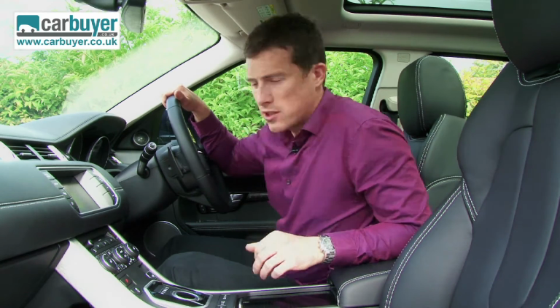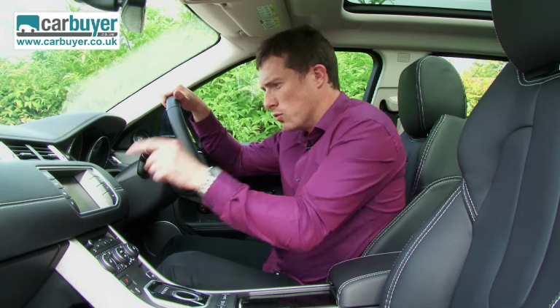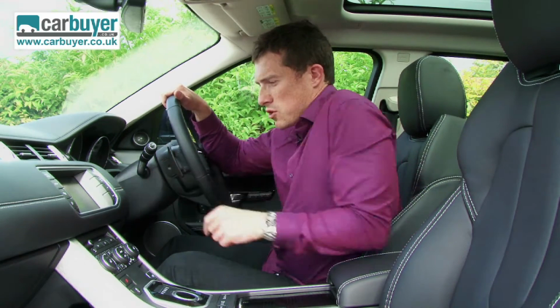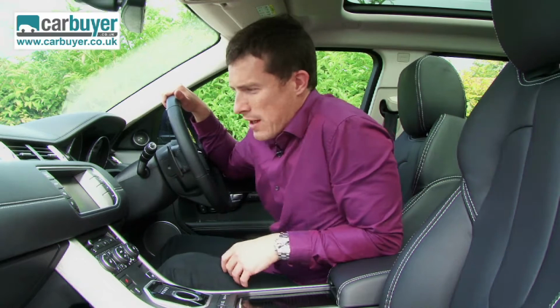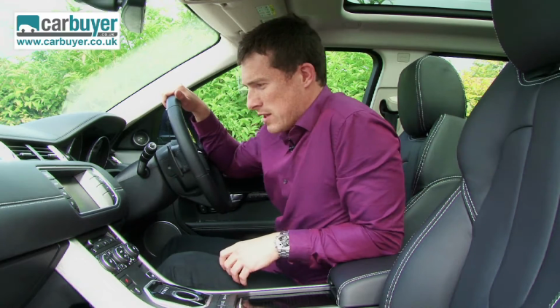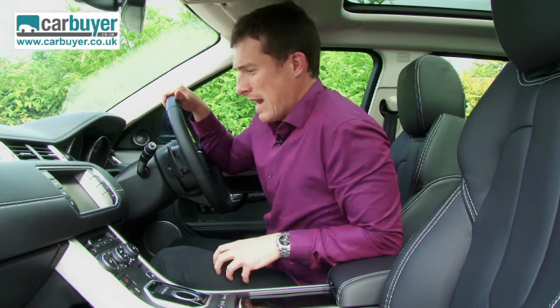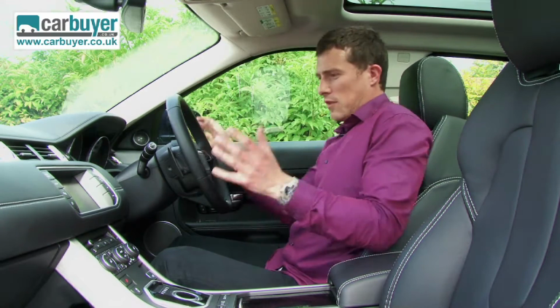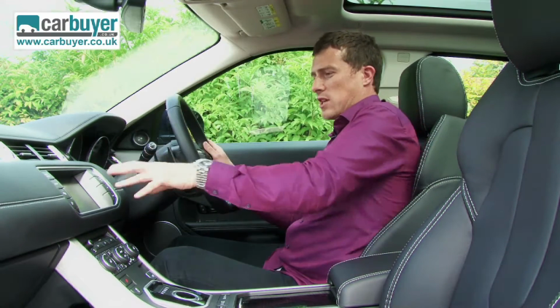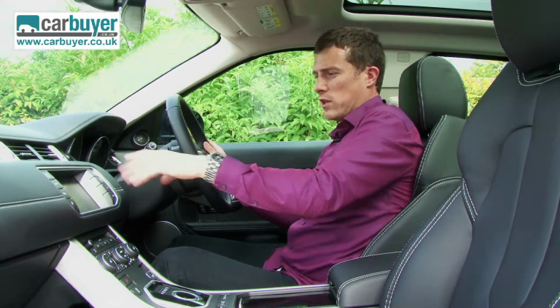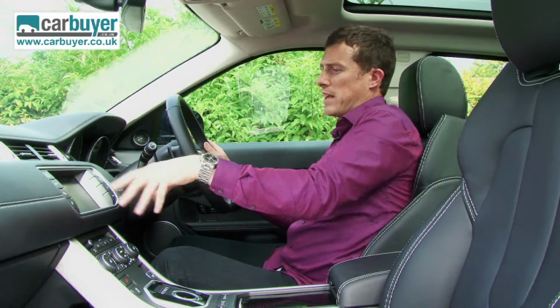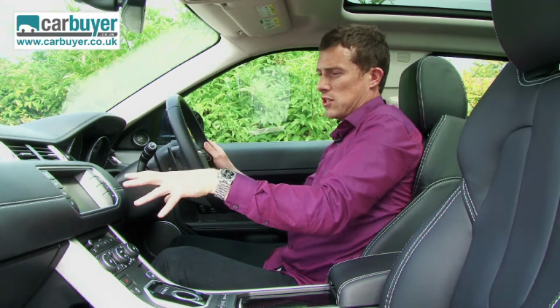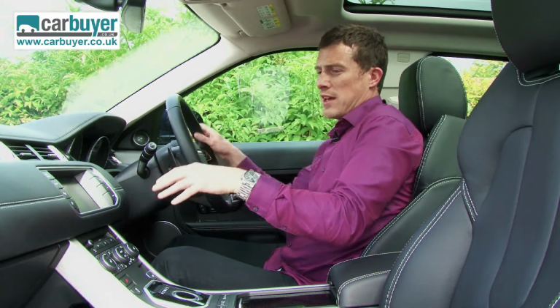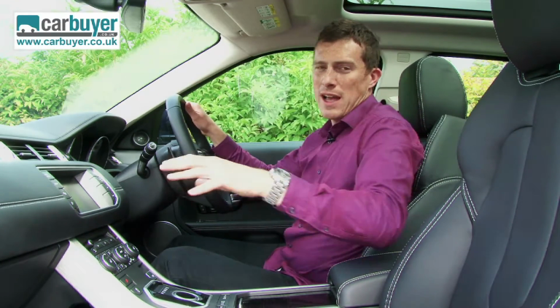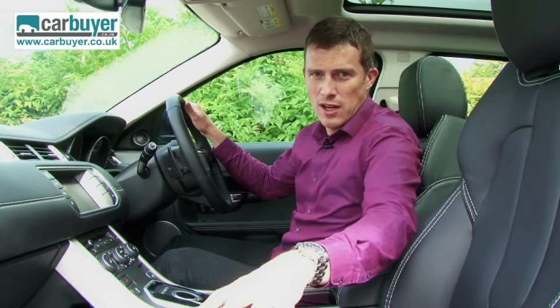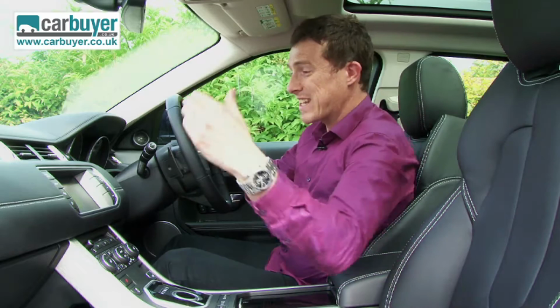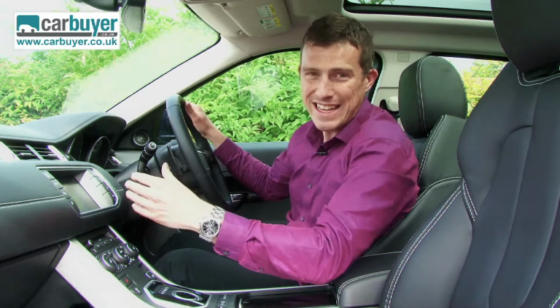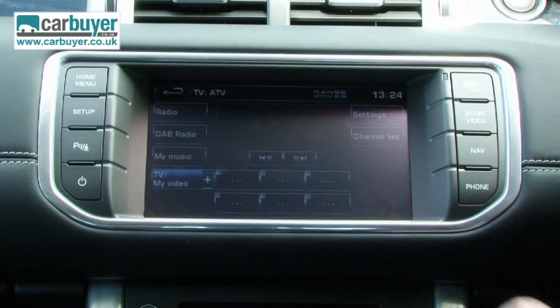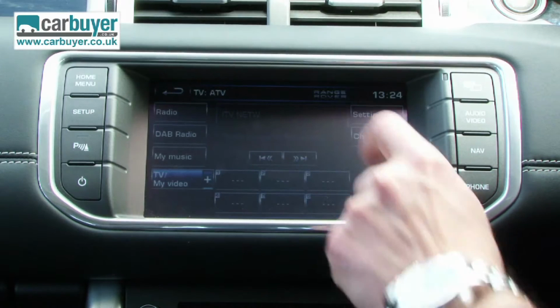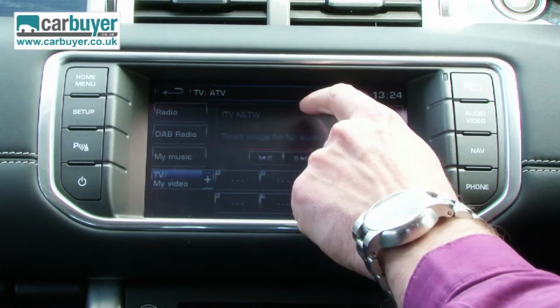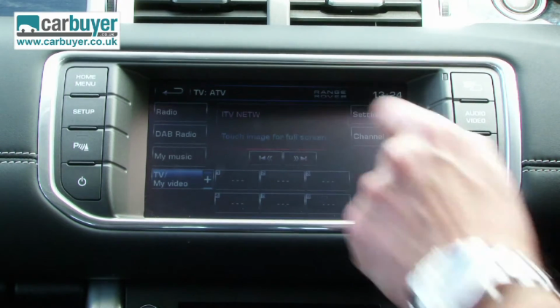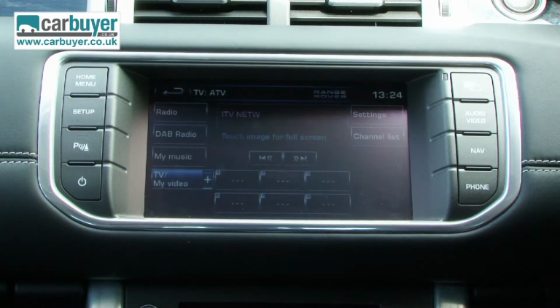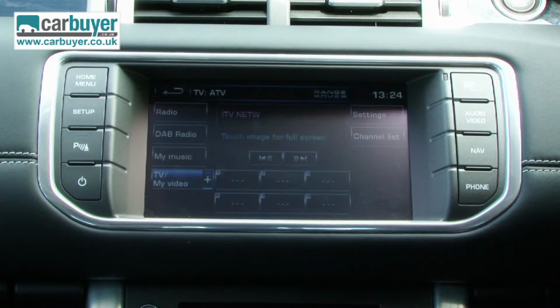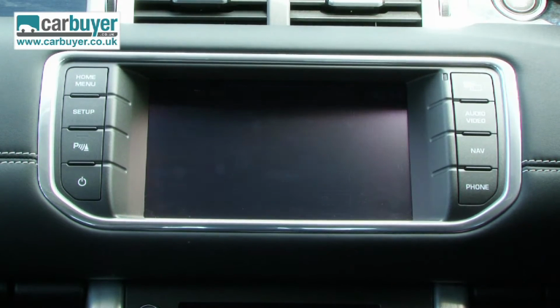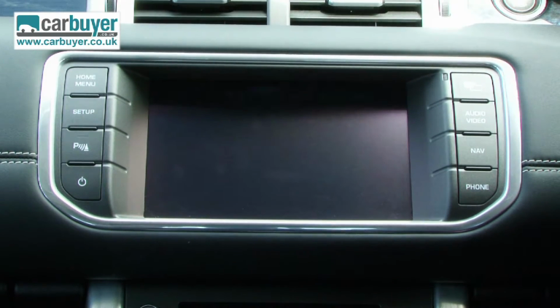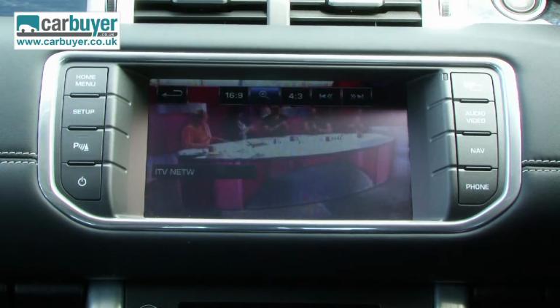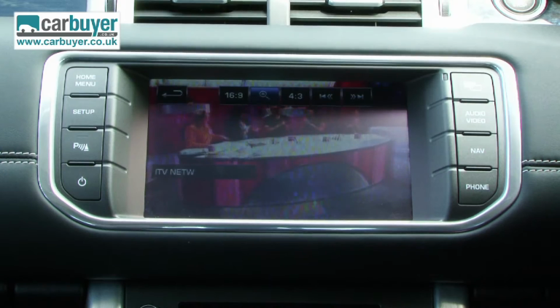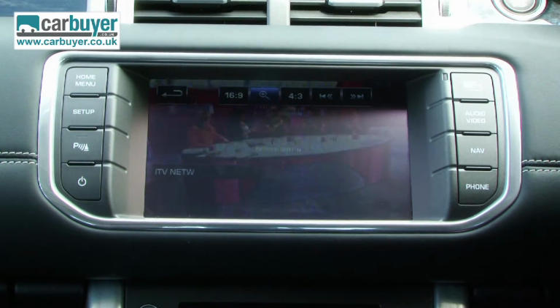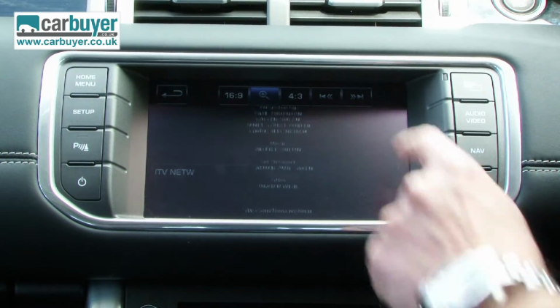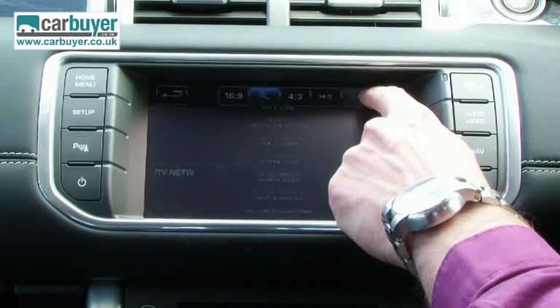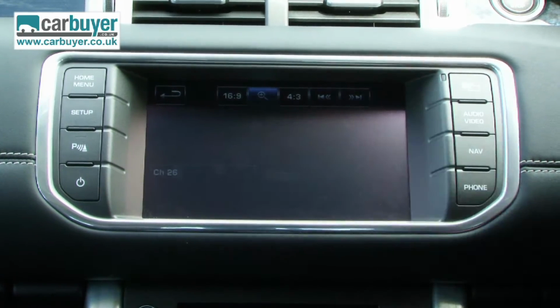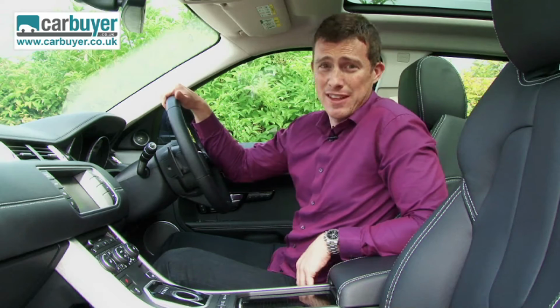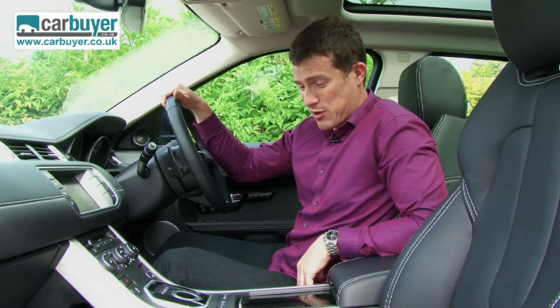You can get the Evoque with some really cool options, such as this dual-view screen. What it does is allow the driver to see all his information, yet the passenger gets a completely different image from where they're sitting — they can actually go along watching a DVD while you're happily driving and not being disturbed by anything on the screen.